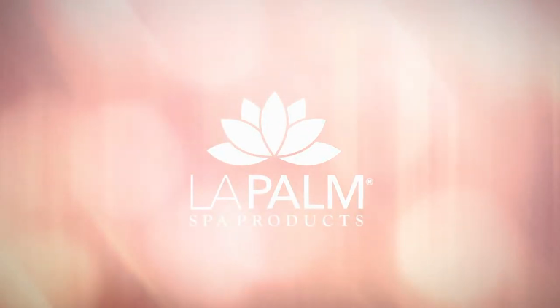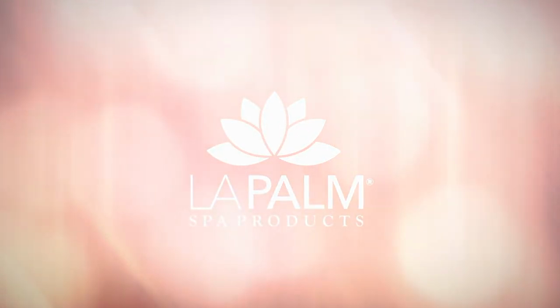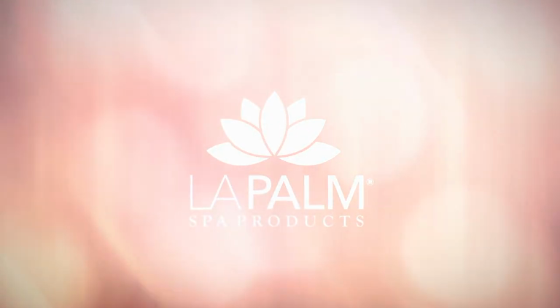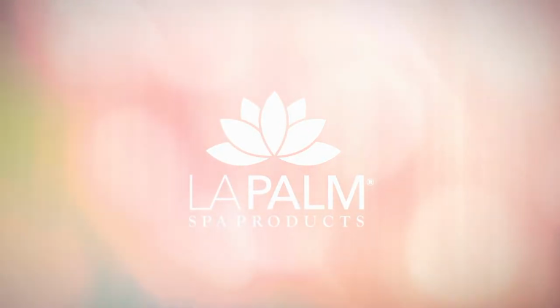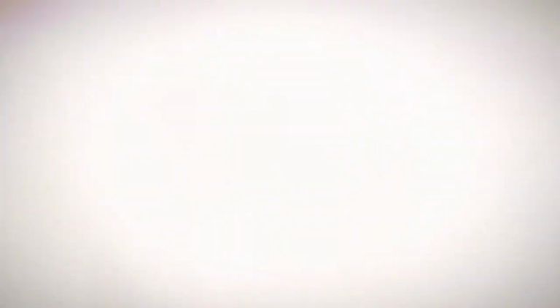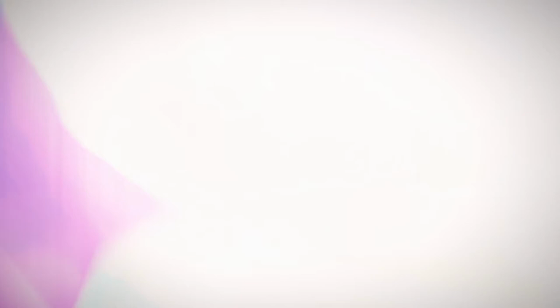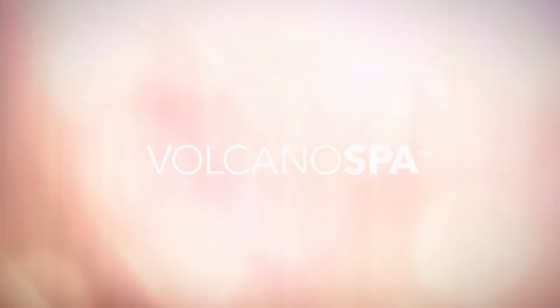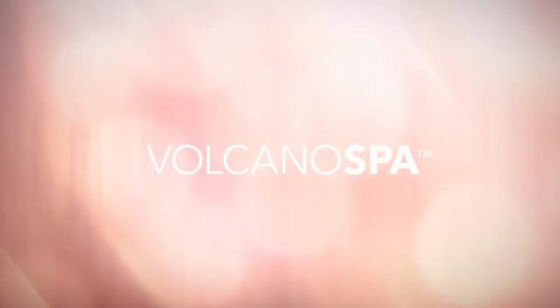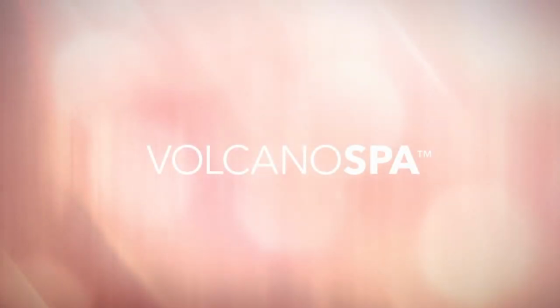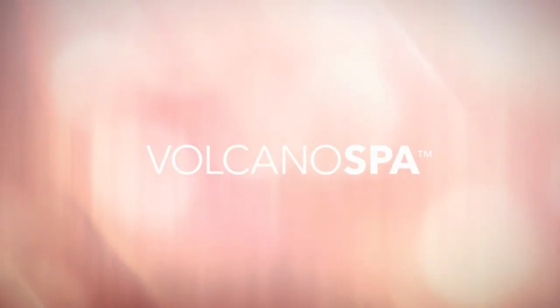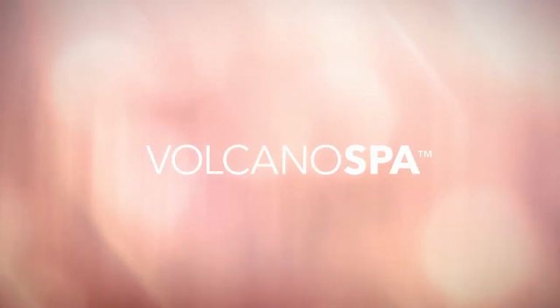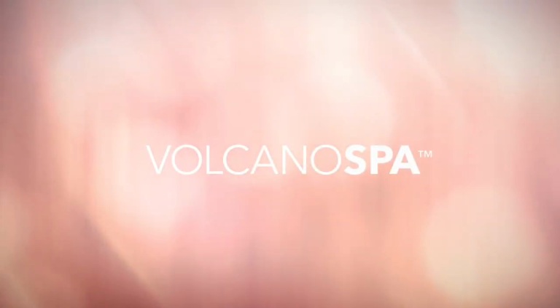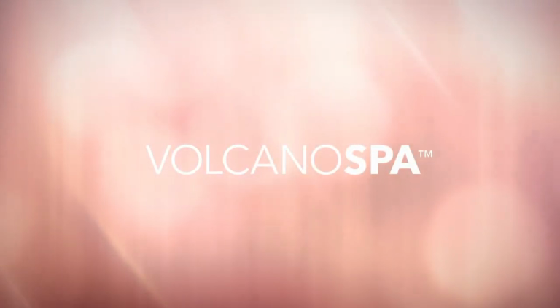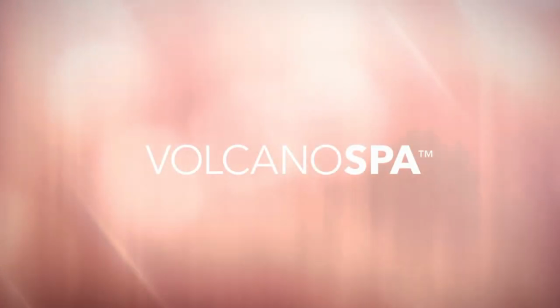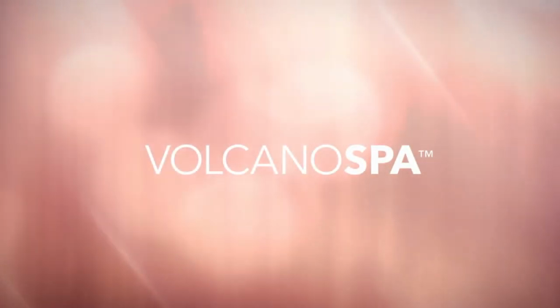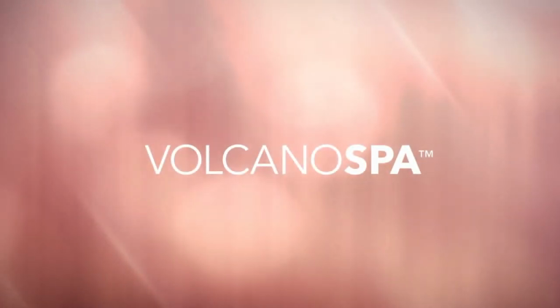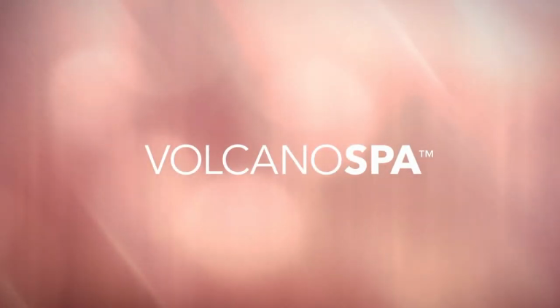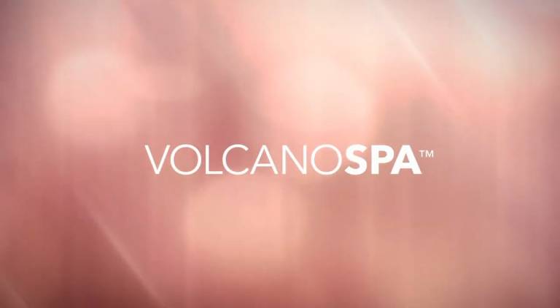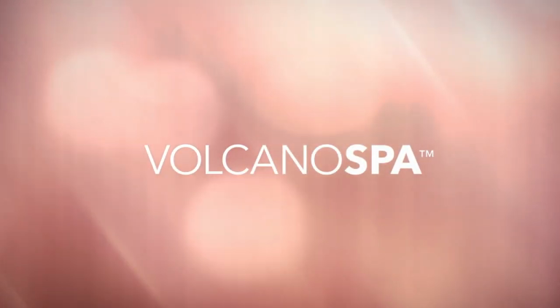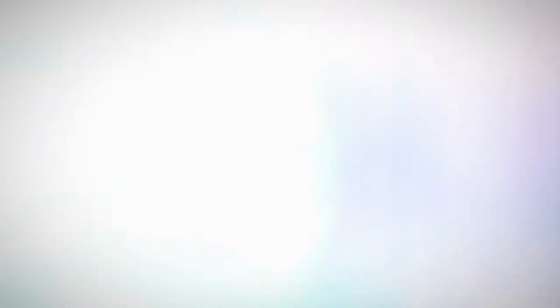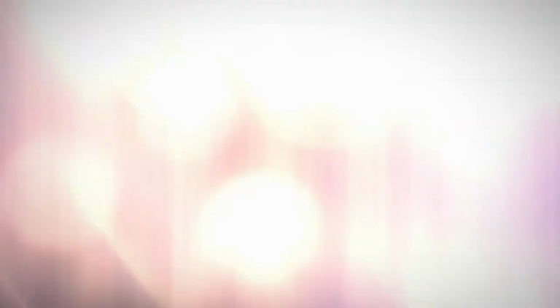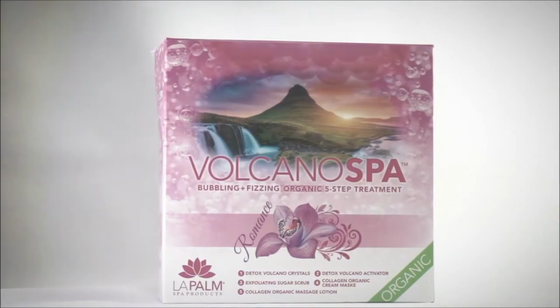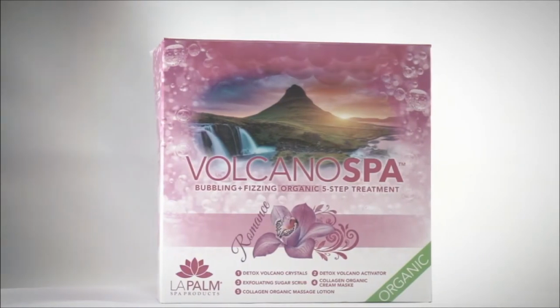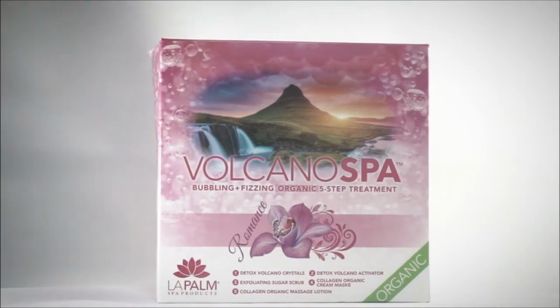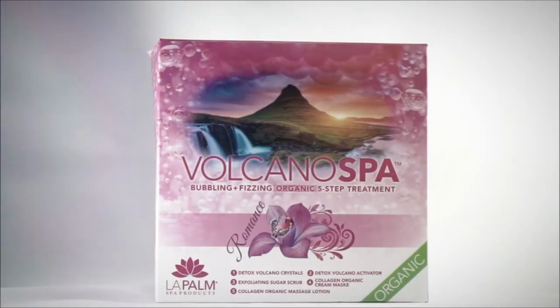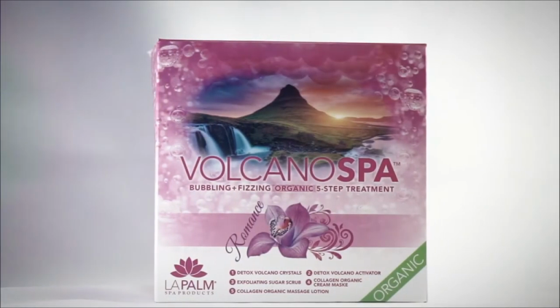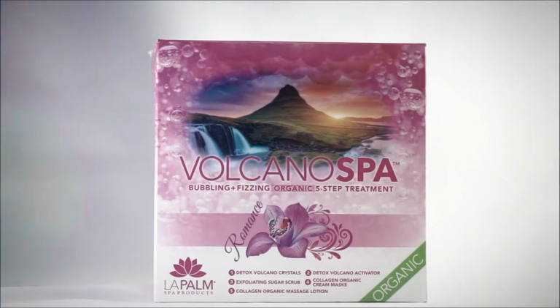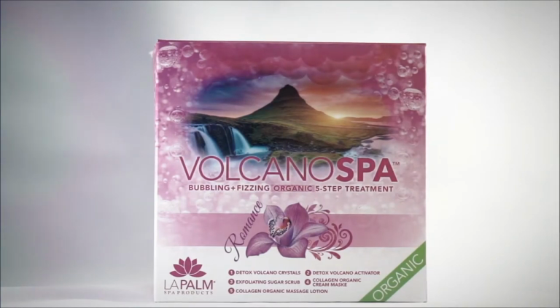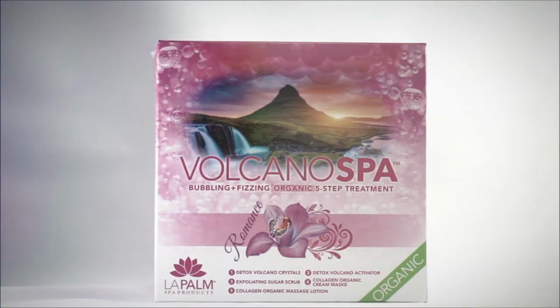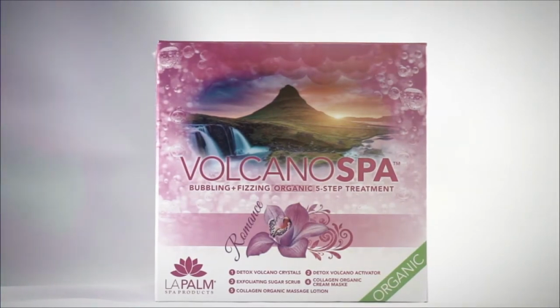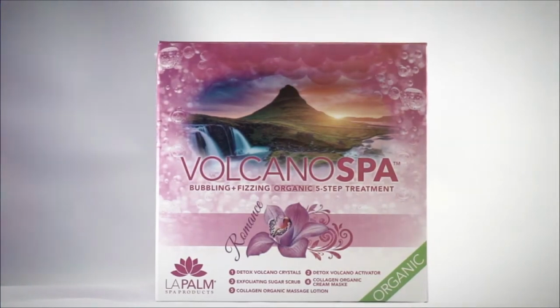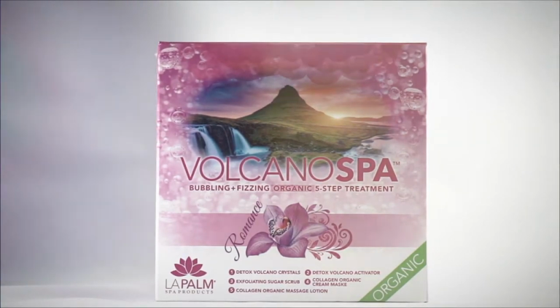The Volcano Spa Pedicure is a luxurious five-step pedicure kit formulated to provide clients a premium pedicure experience.